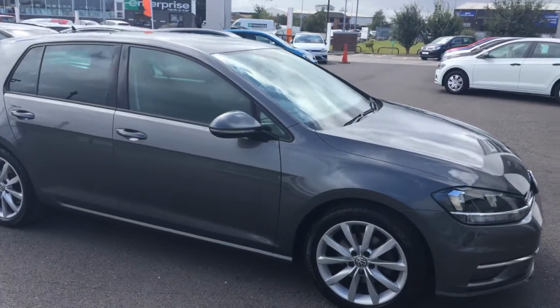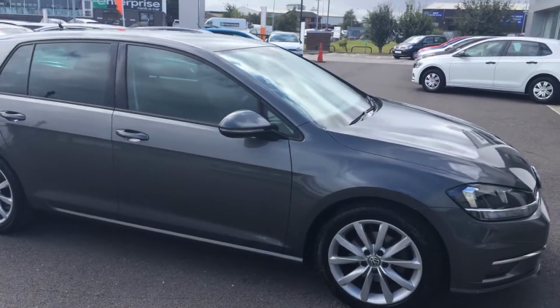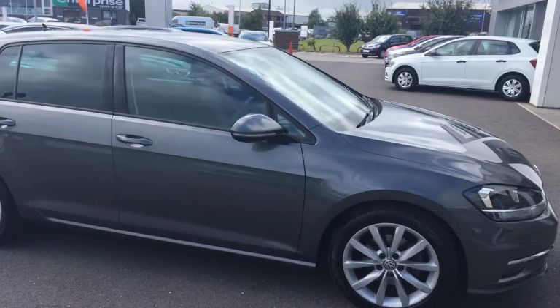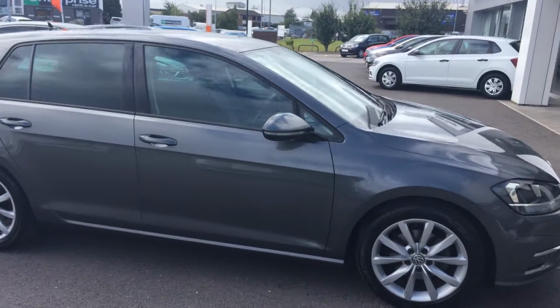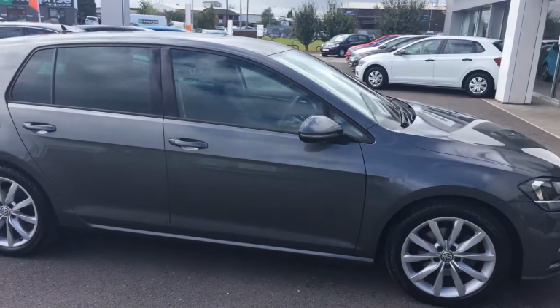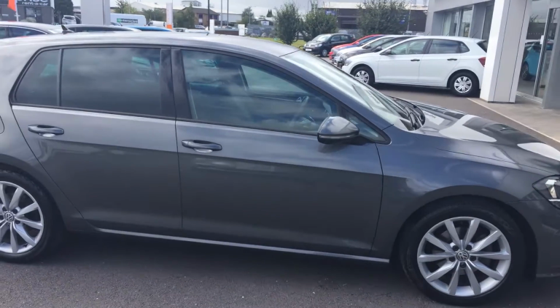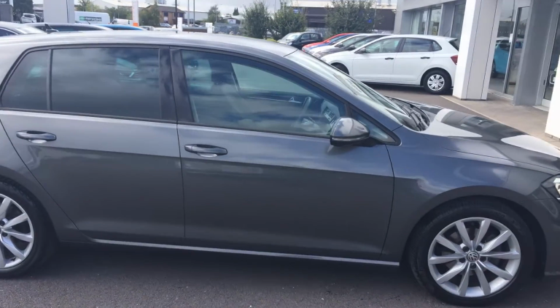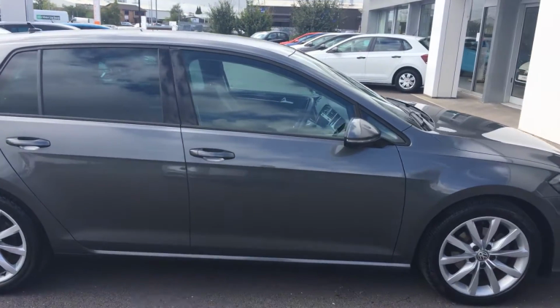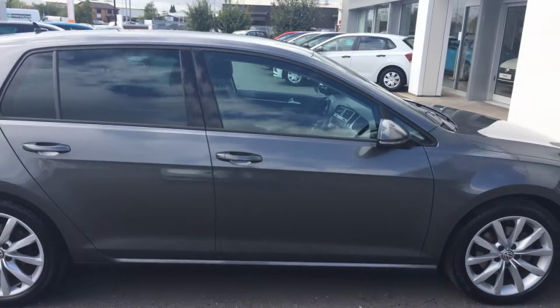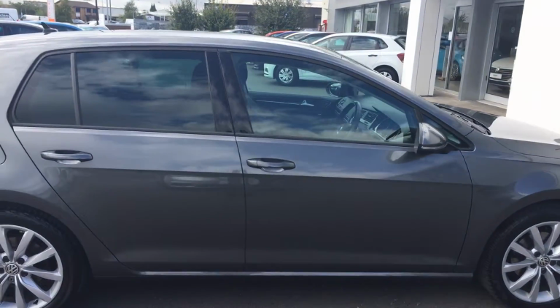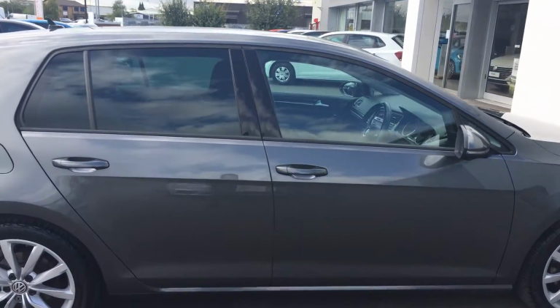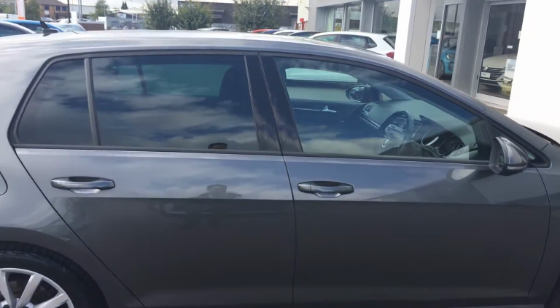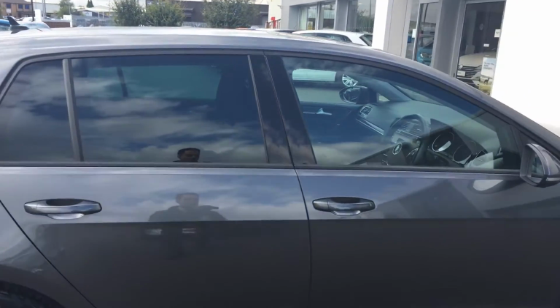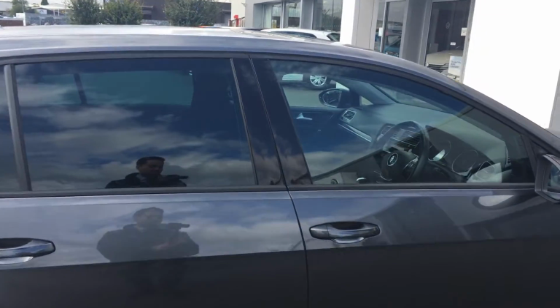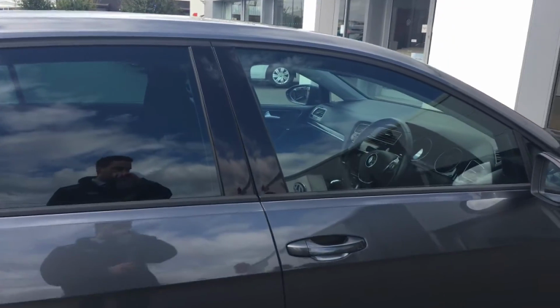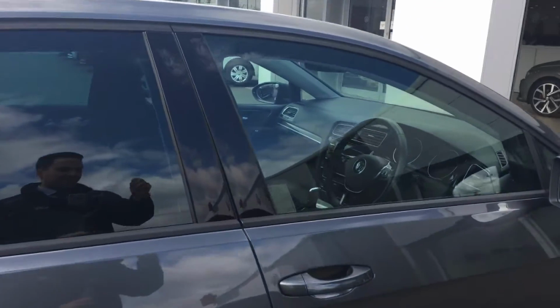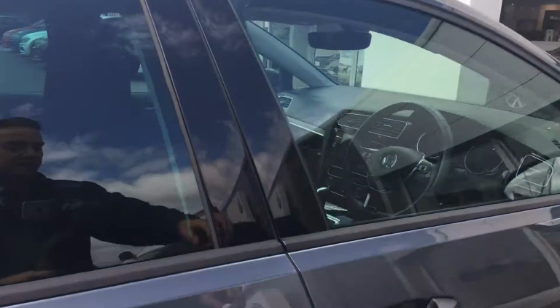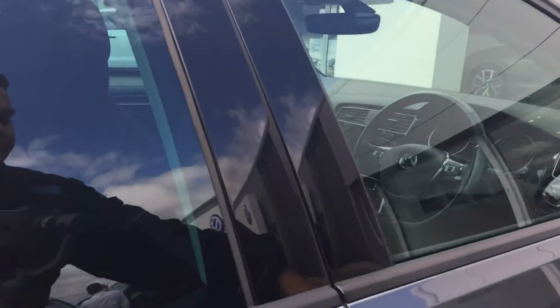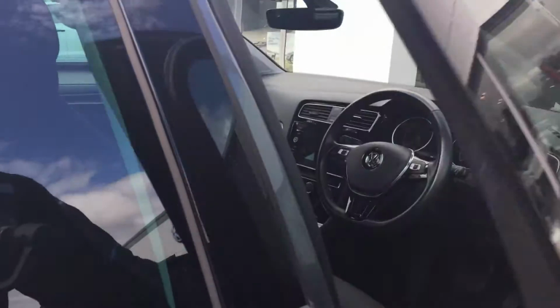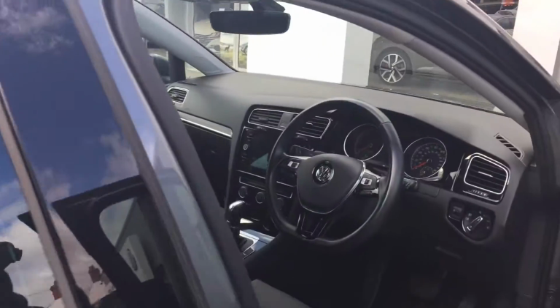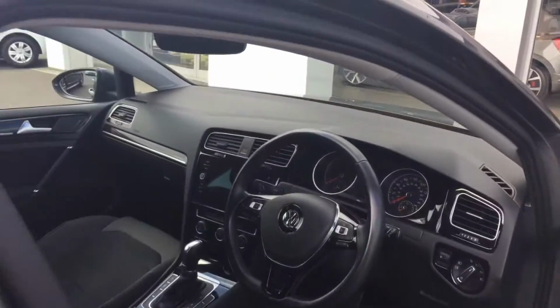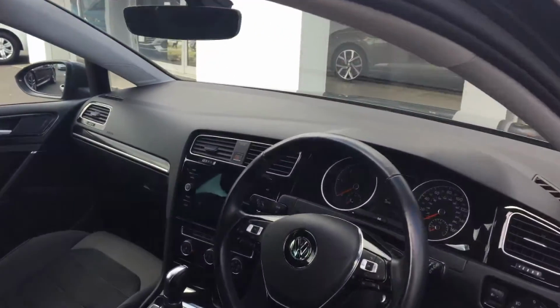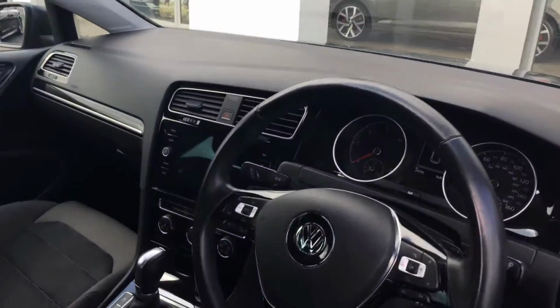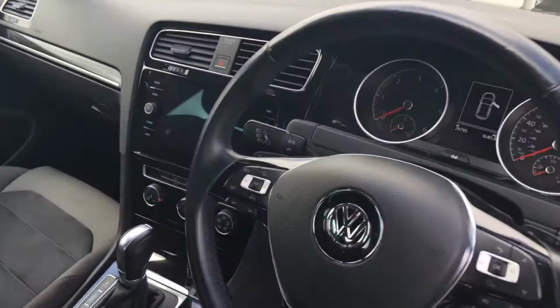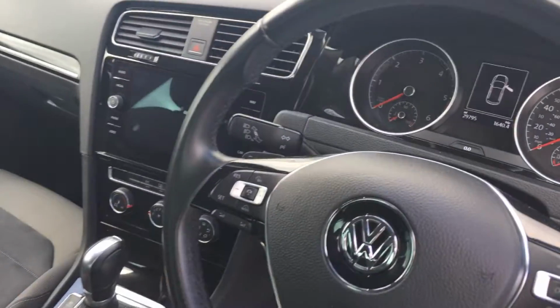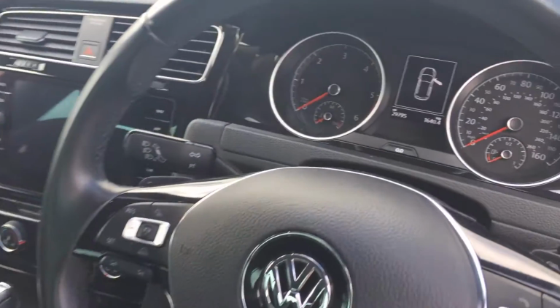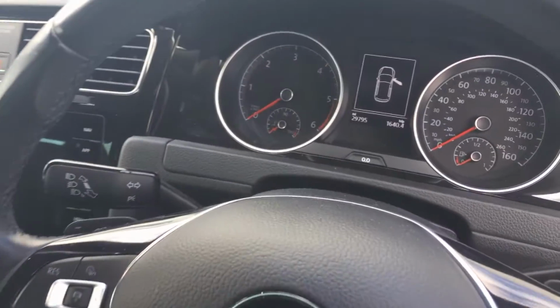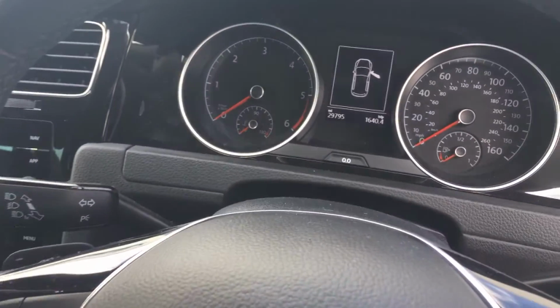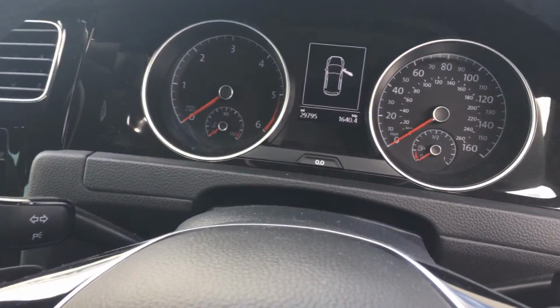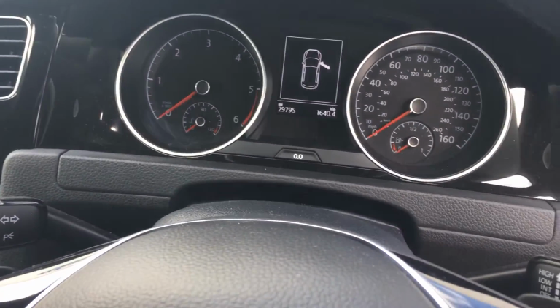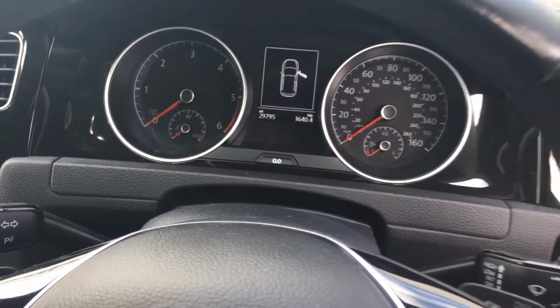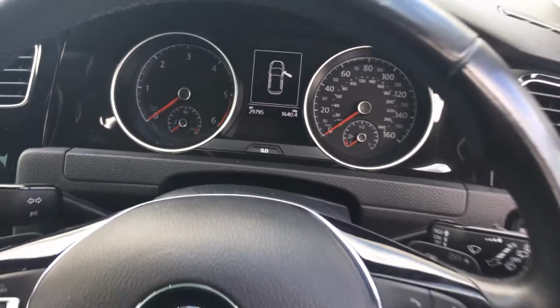This car has just come in part exchange with us, and it's in excellent condition. It's covered just under 30,000 miles — you'll see the current mileage stands at 29,795.